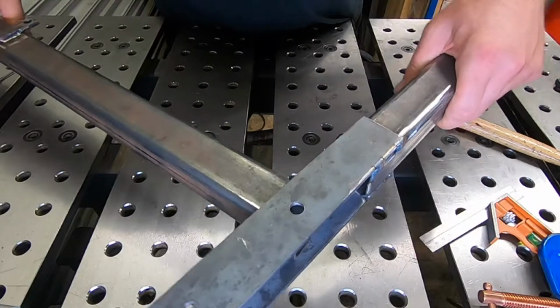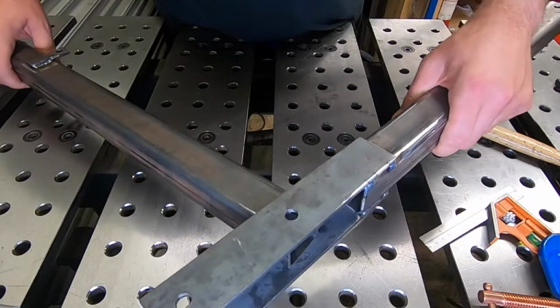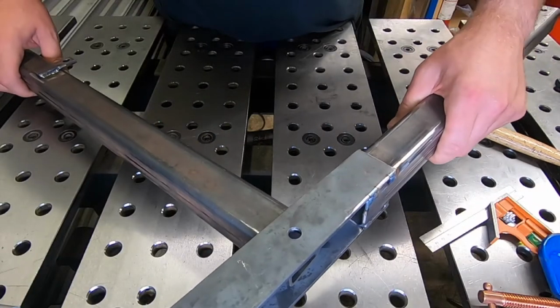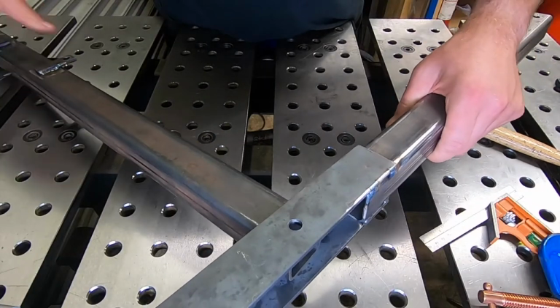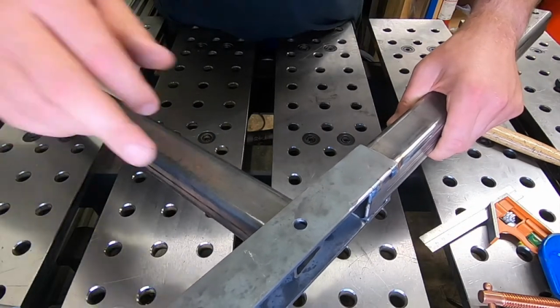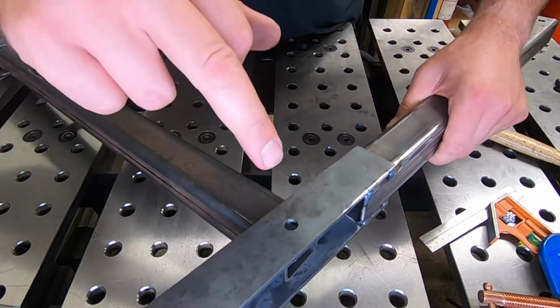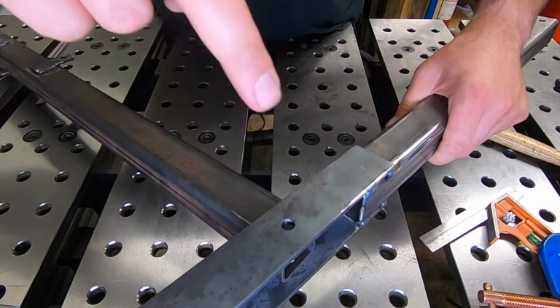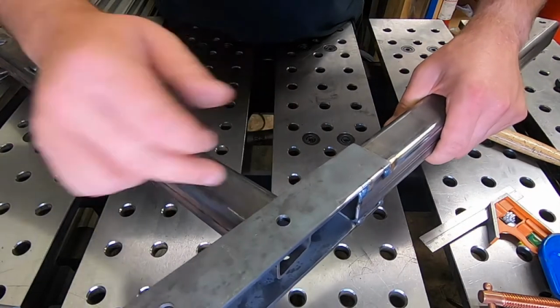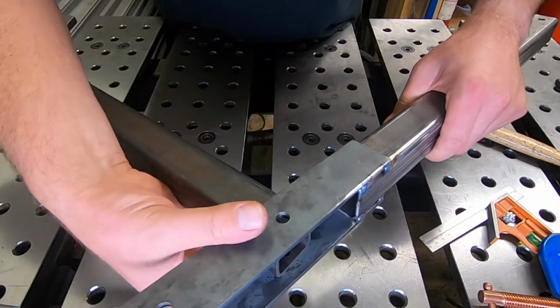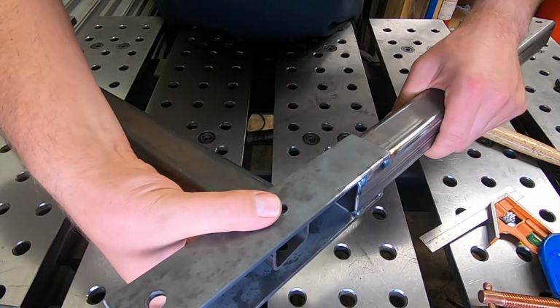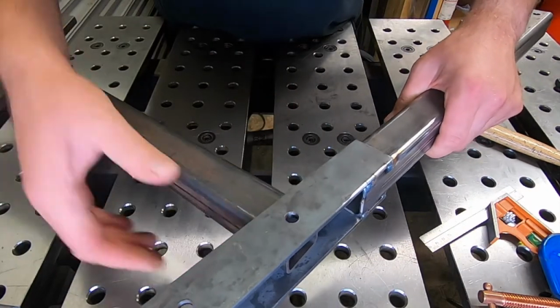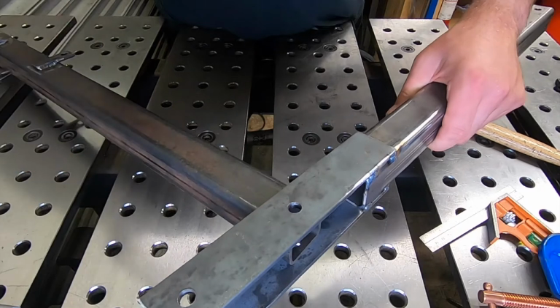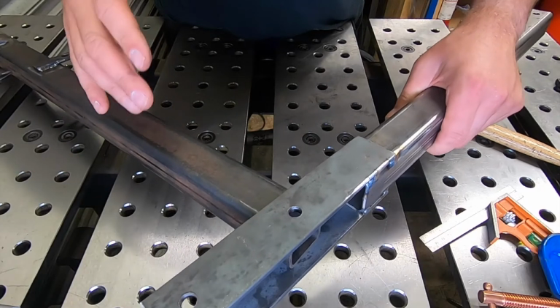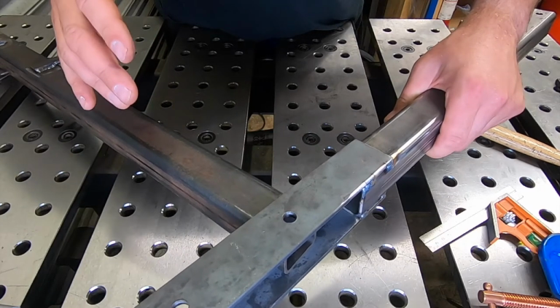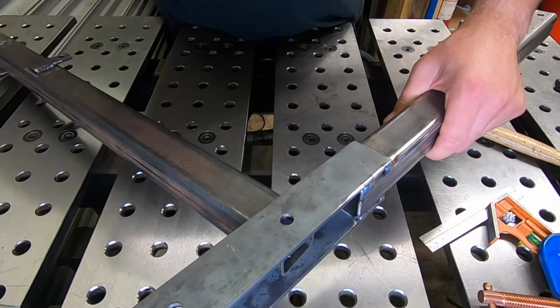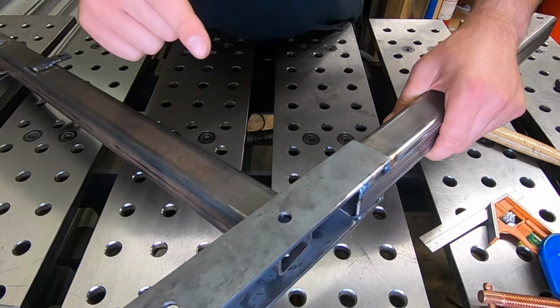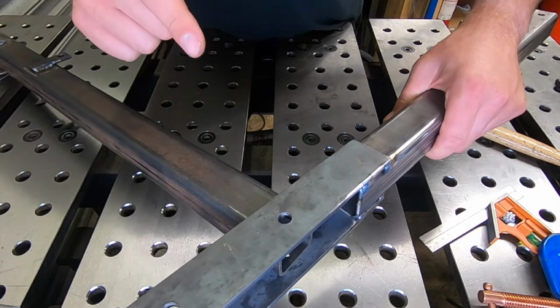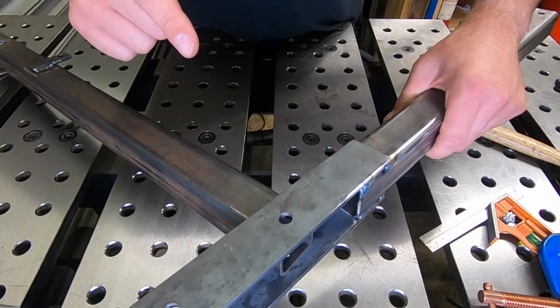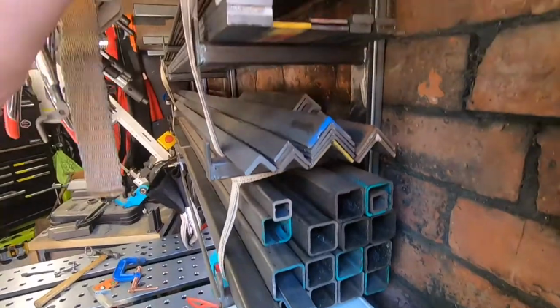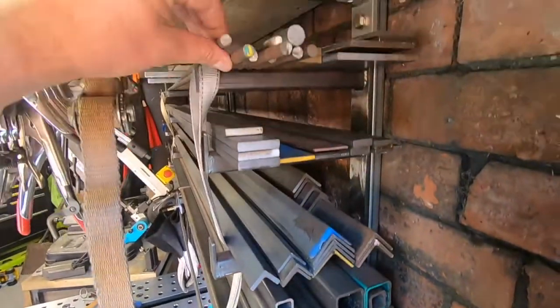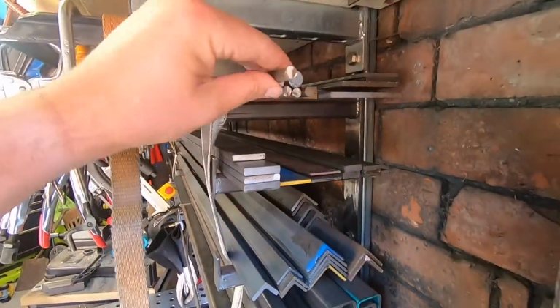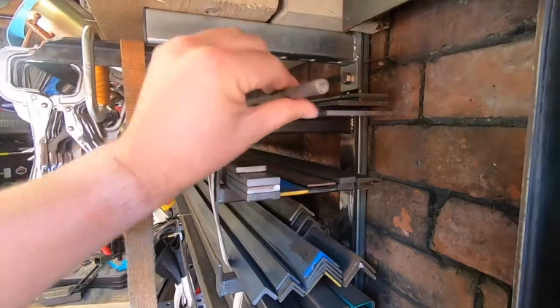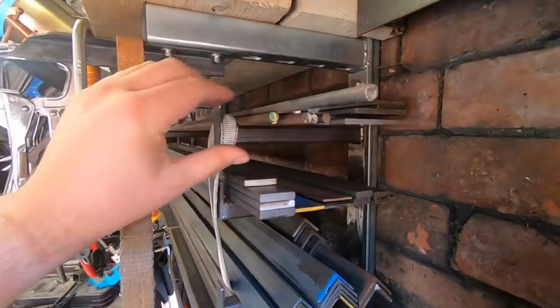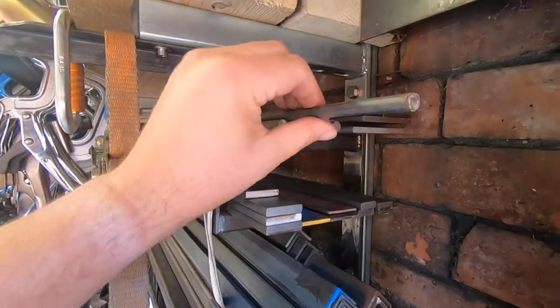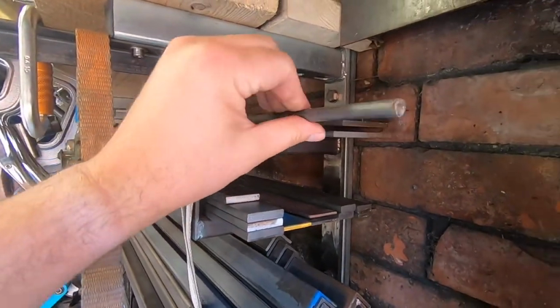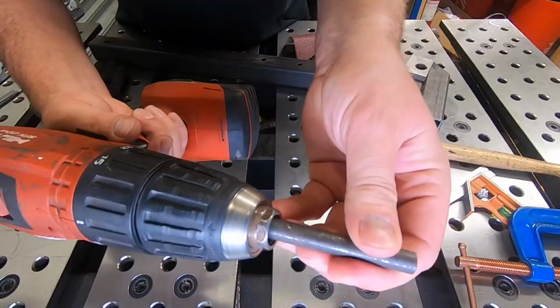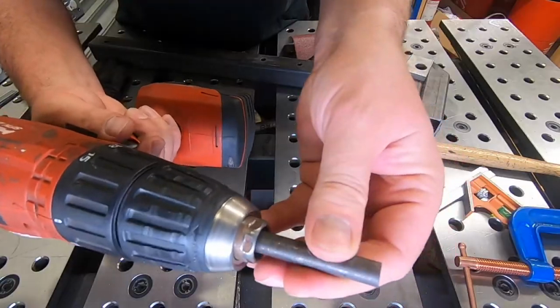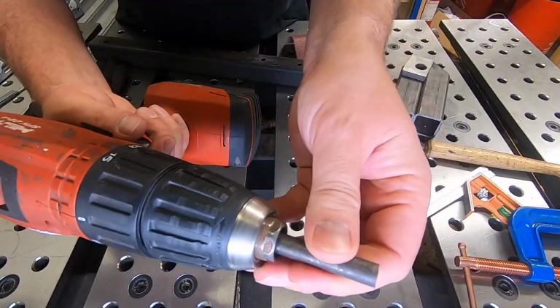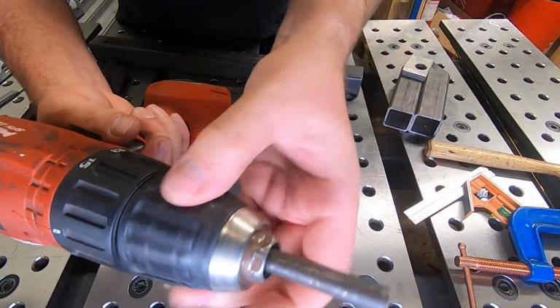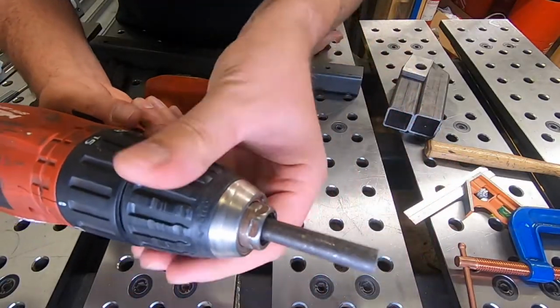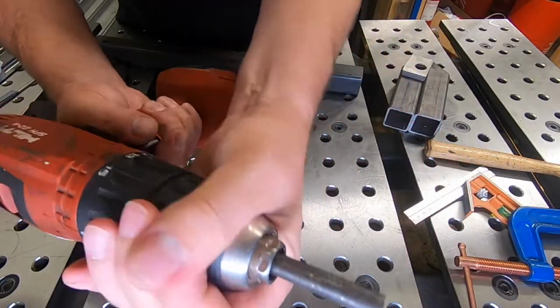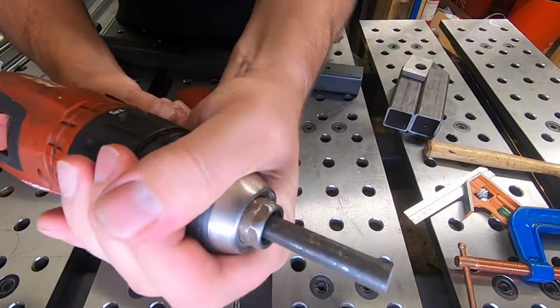The hinge is nearly finished. All we need to do now is make a pin that goes through this hole and out the back. If you haven't got a lathe — like me — I'll show you how to make one. We're using 10mm holes, so we've got some 10mm round bar here. I've cut it to length and cleaned it up with some sandpaper.